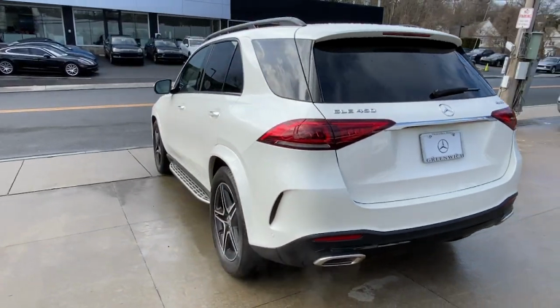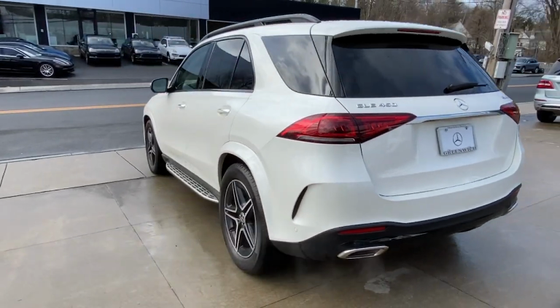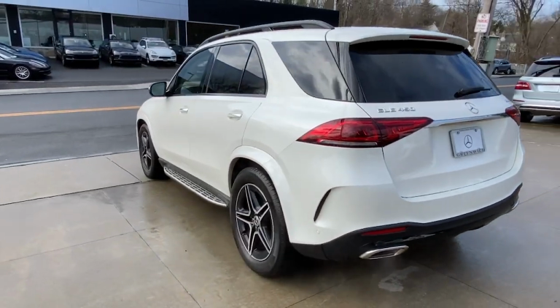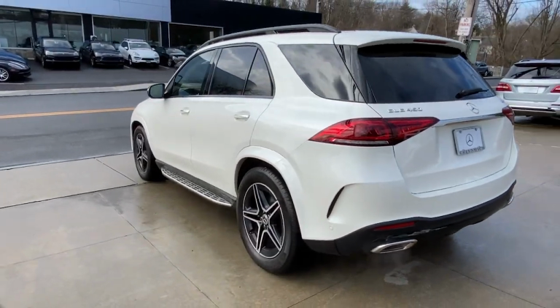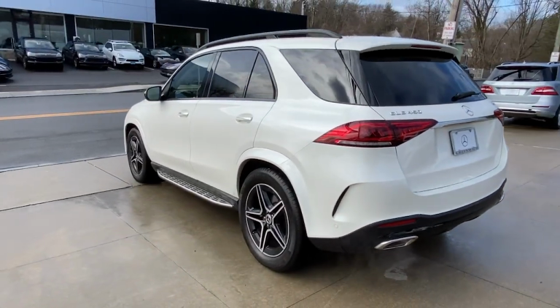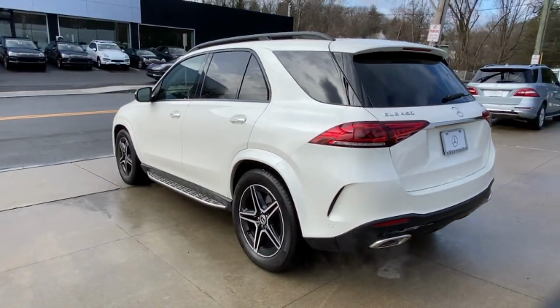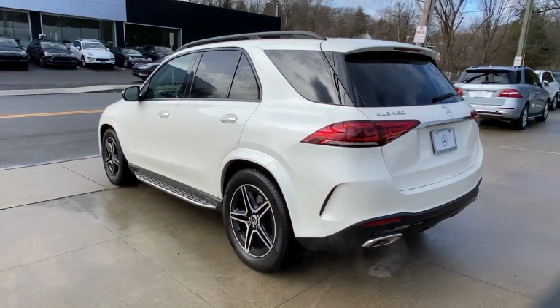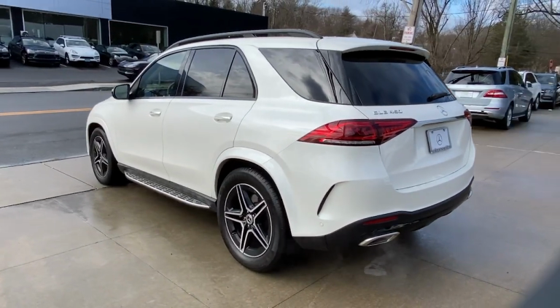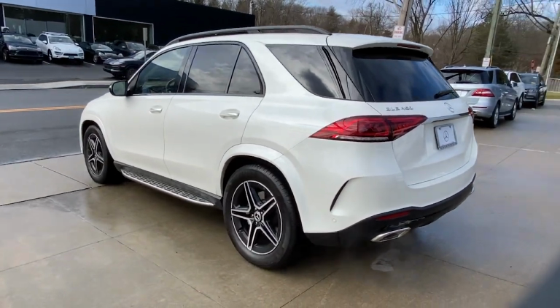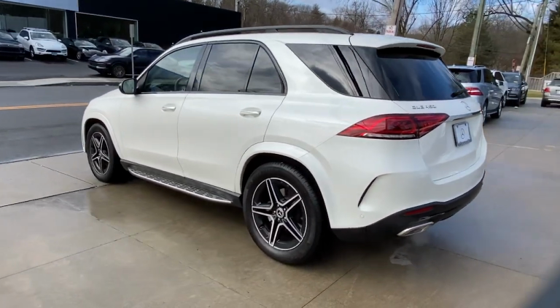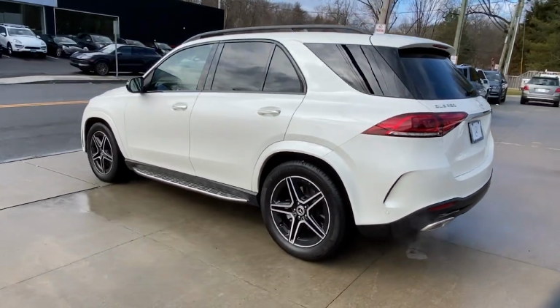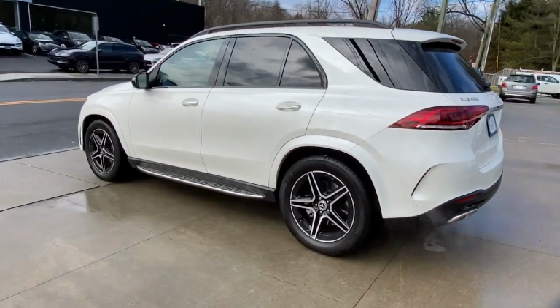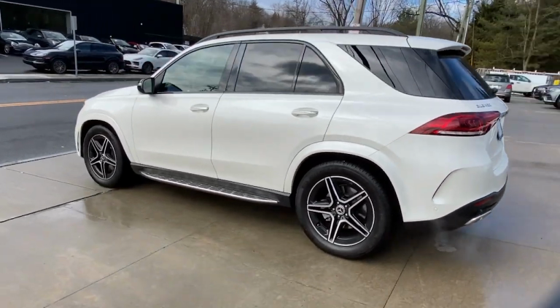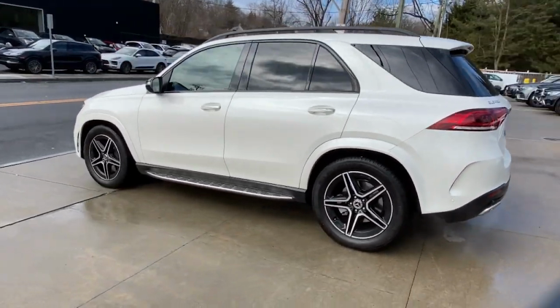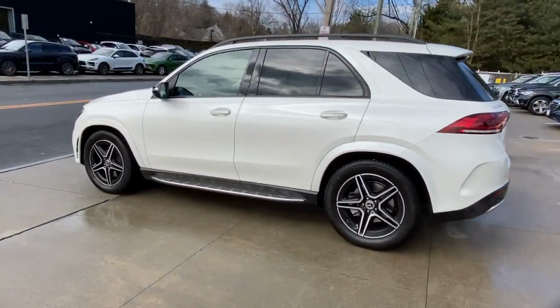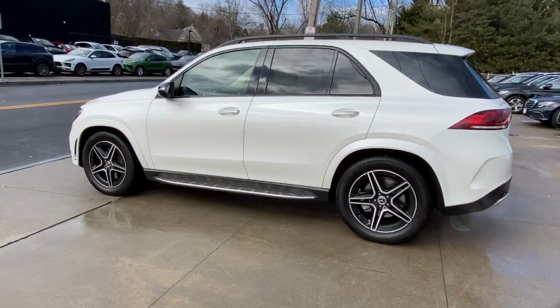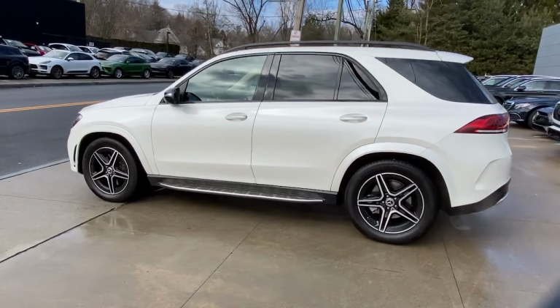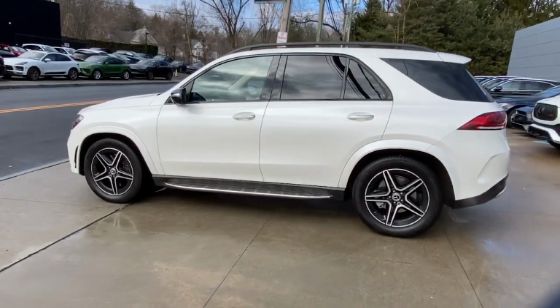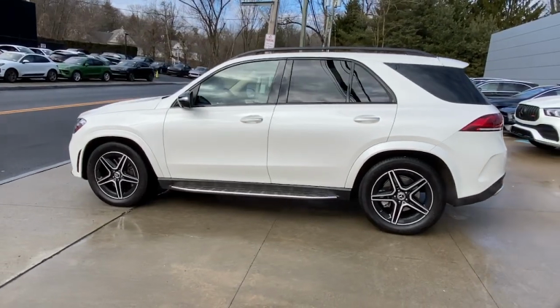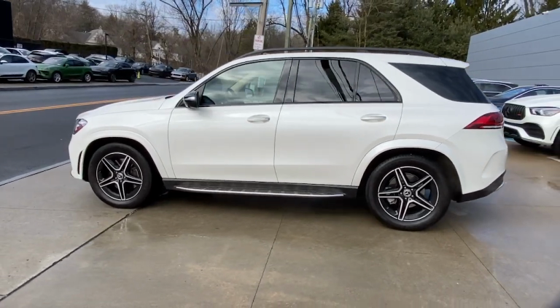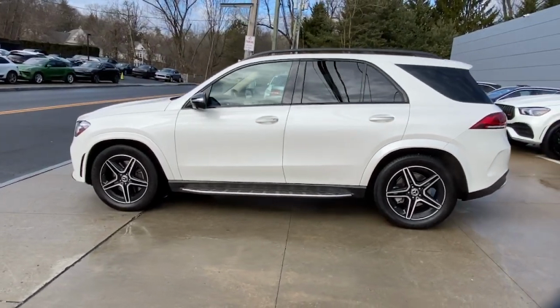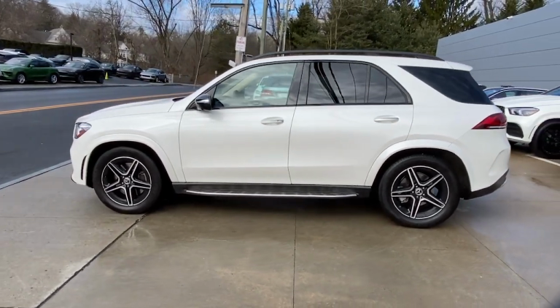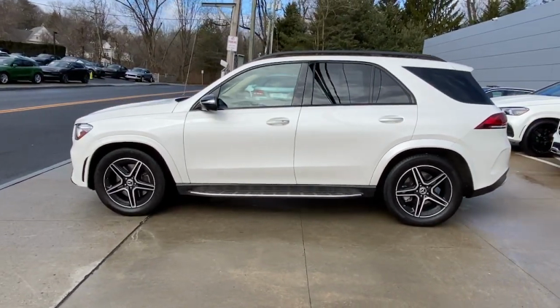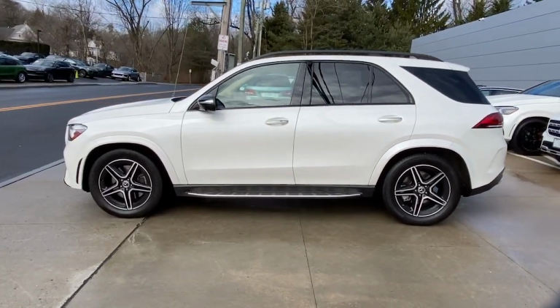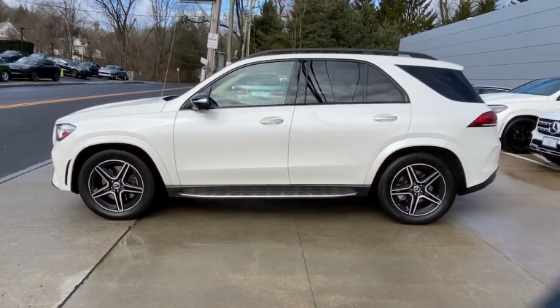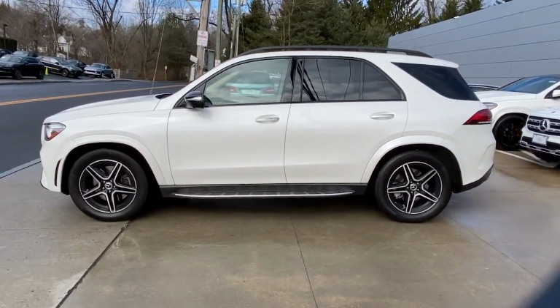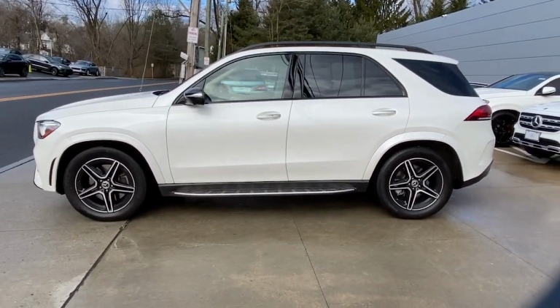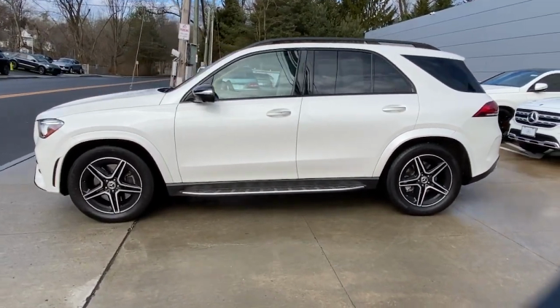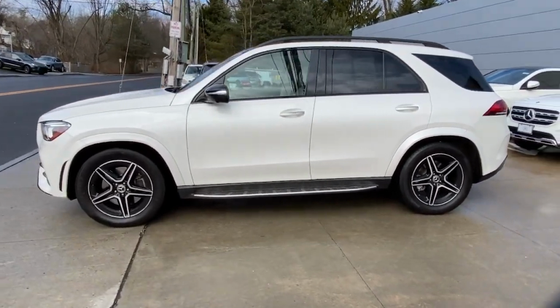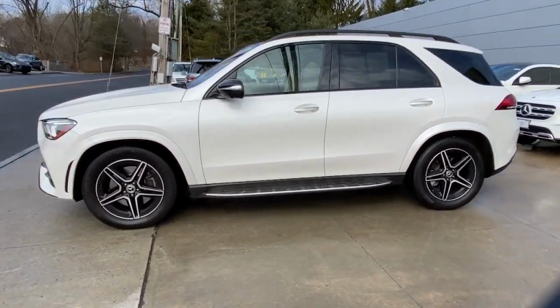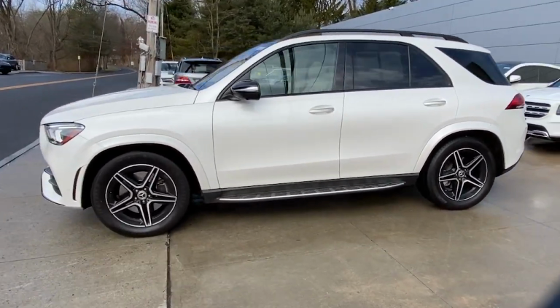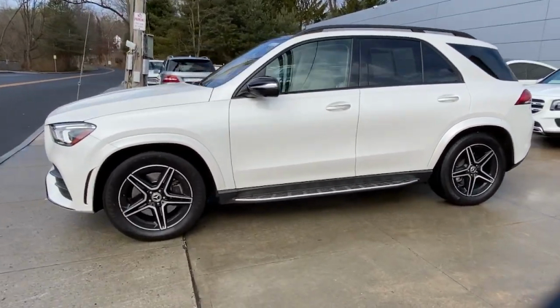its advanced tech offers customized driving modes, digital instrumentation, and driver assist features, while its atmospheric cabin captivates the imagination.